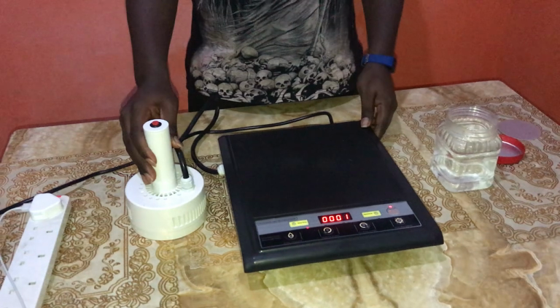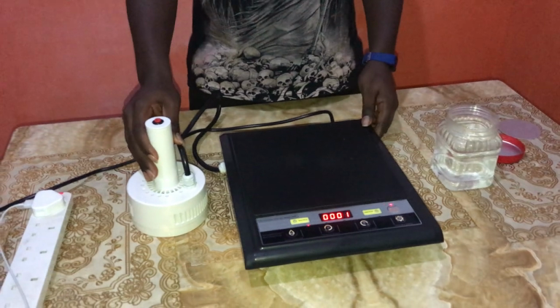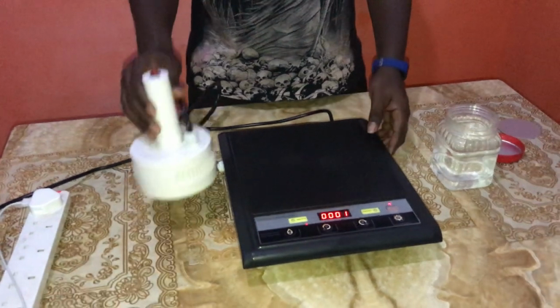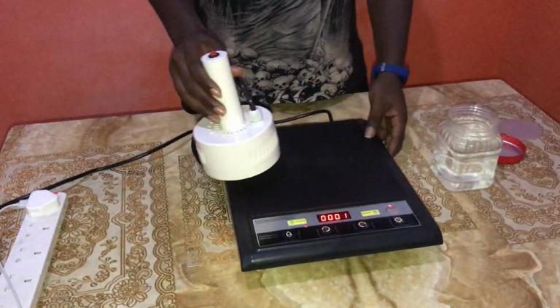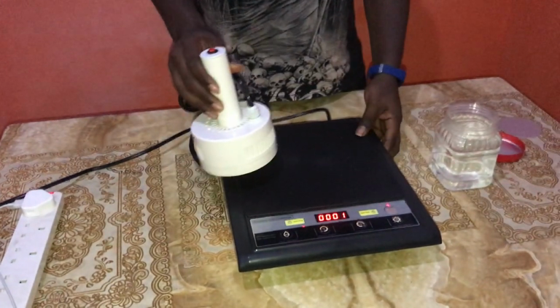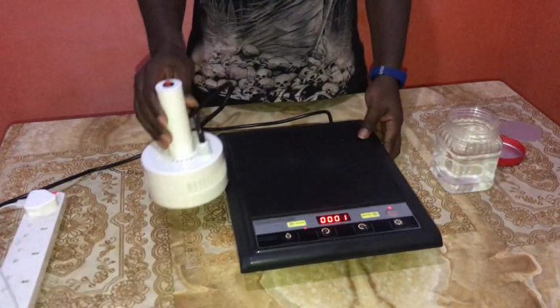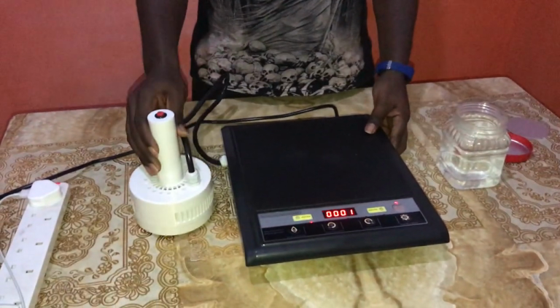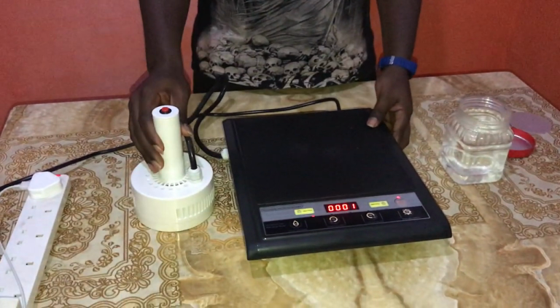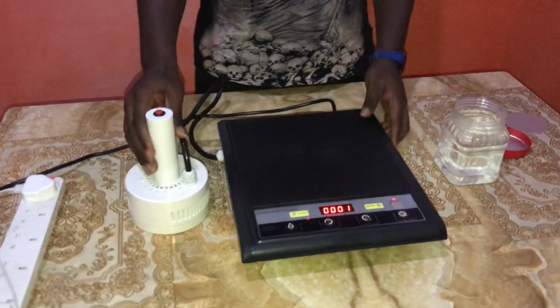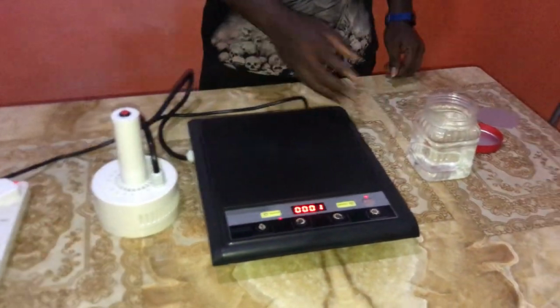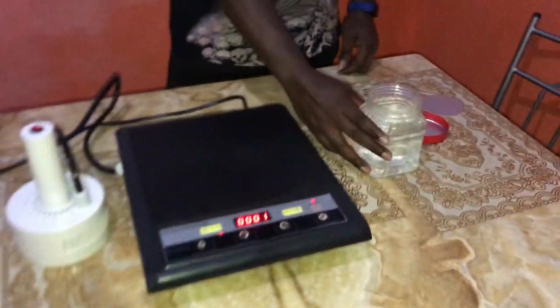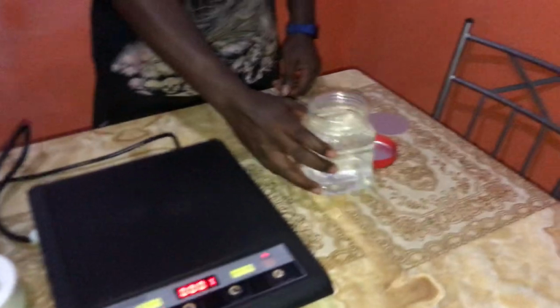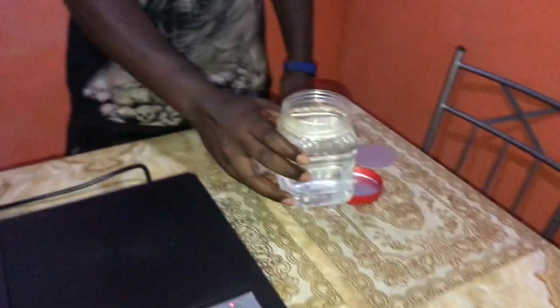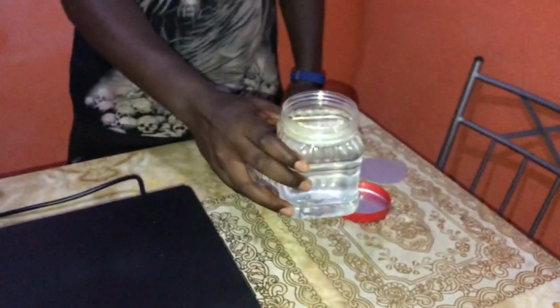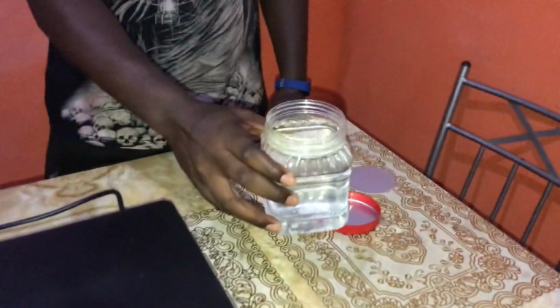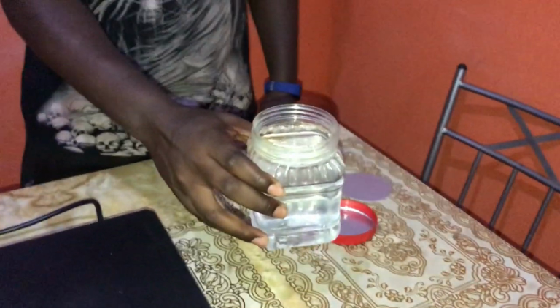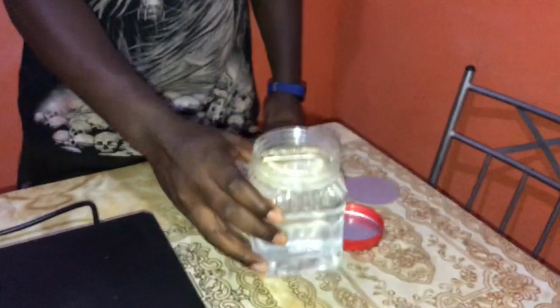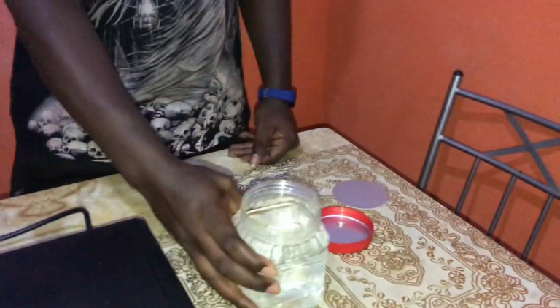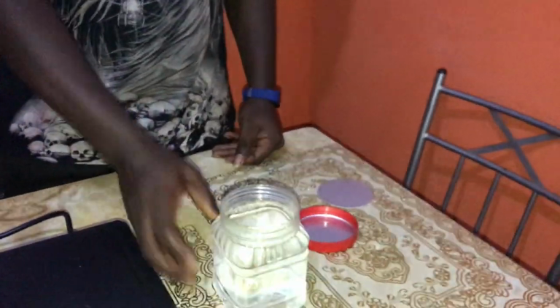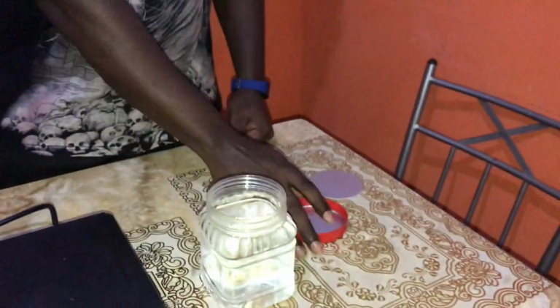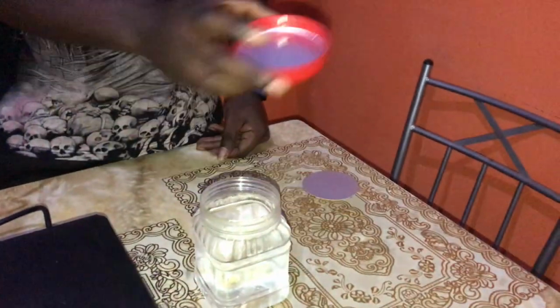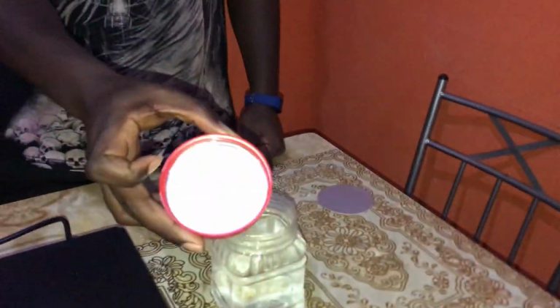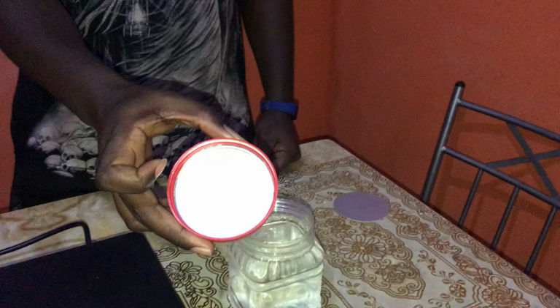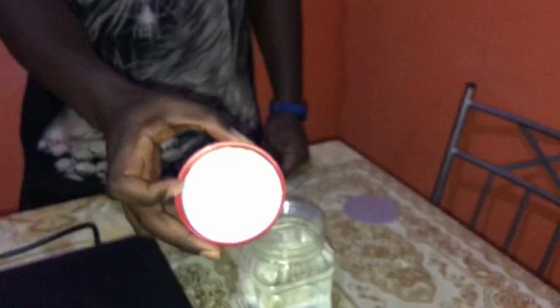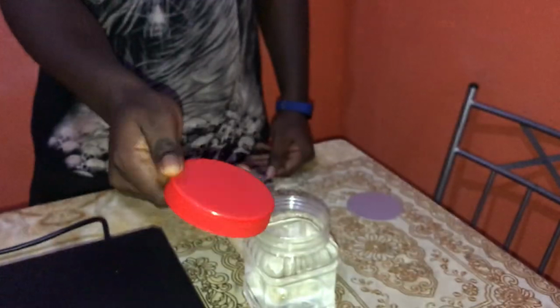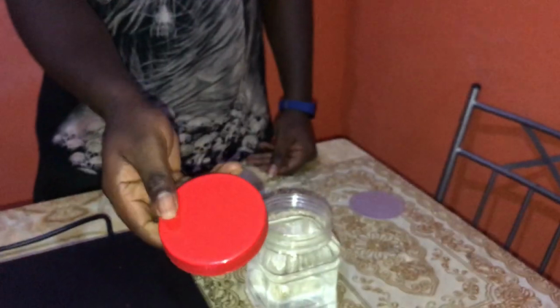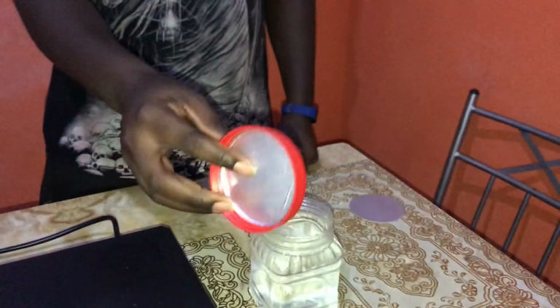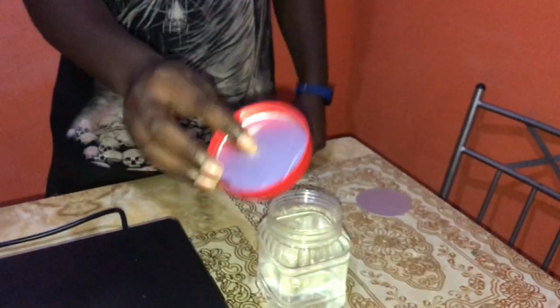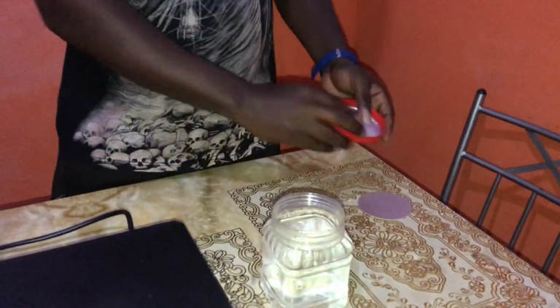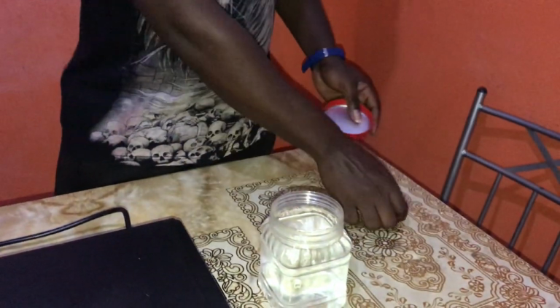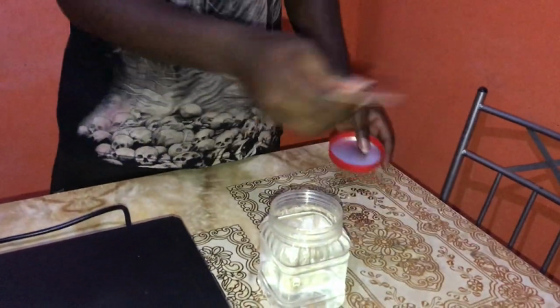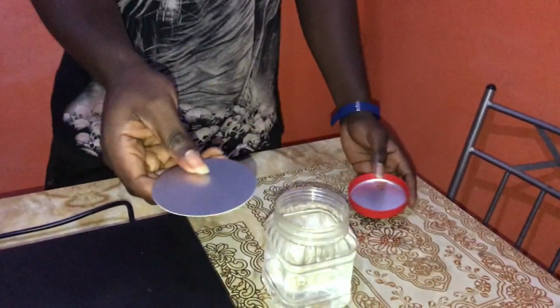This is our sealing machine. This is our product. This is our cover and this is our liner.